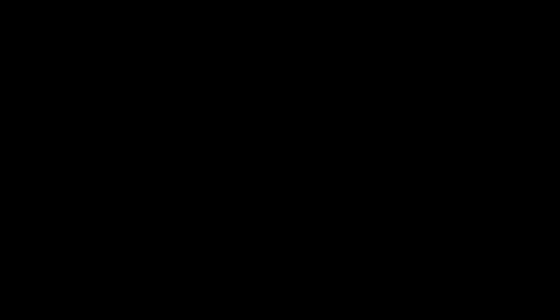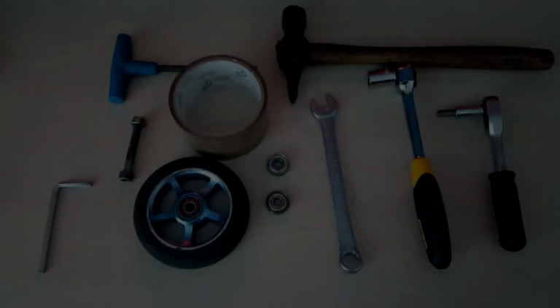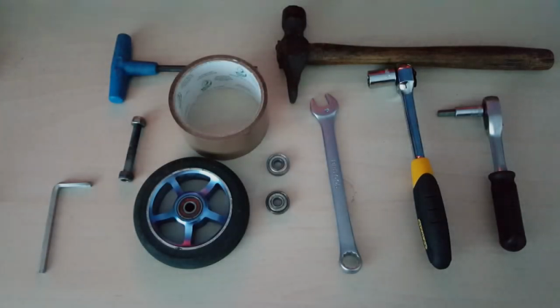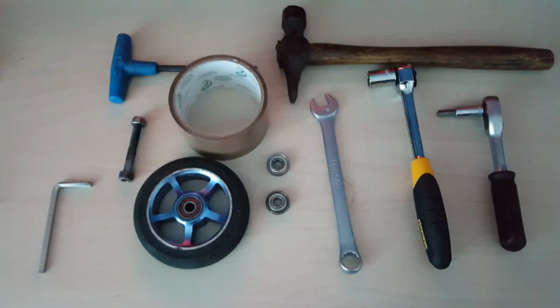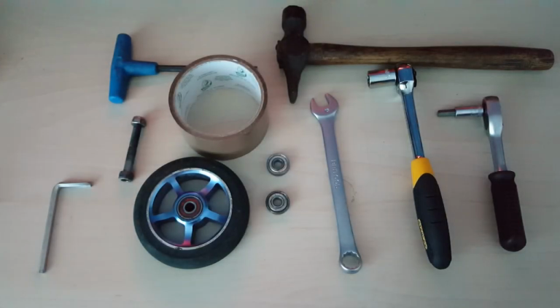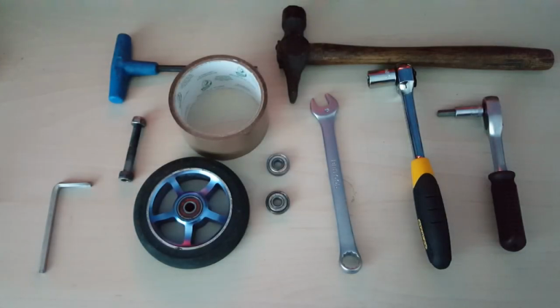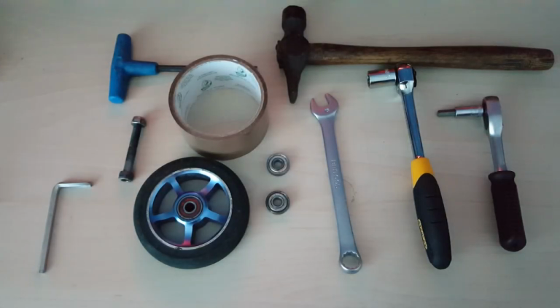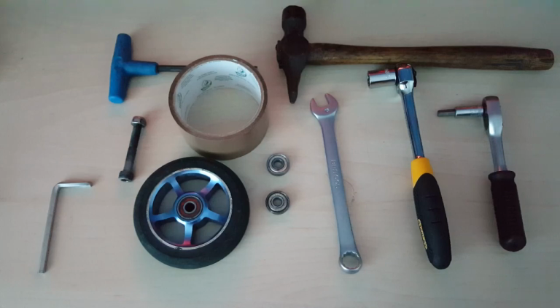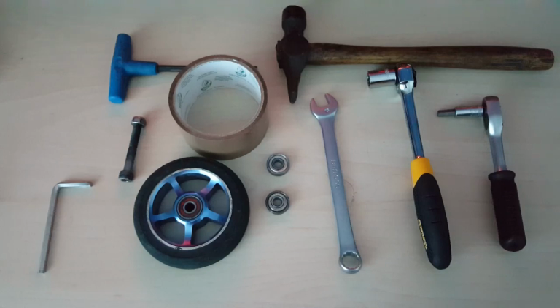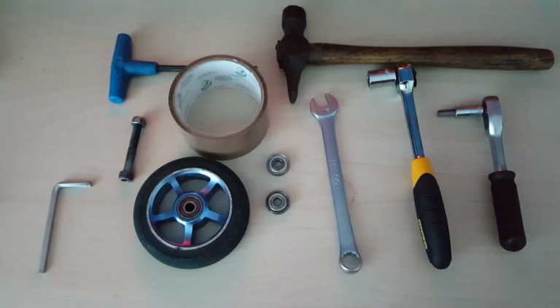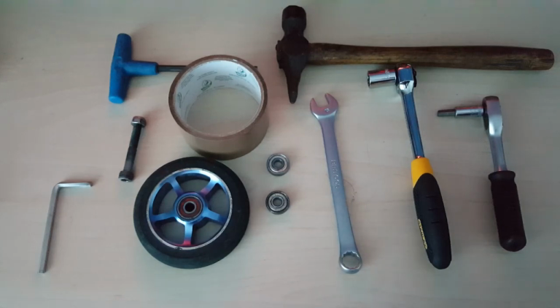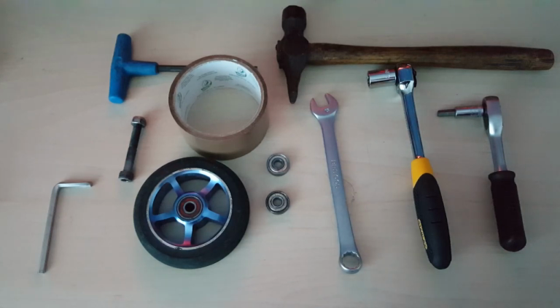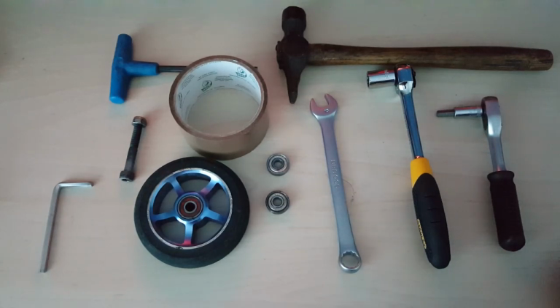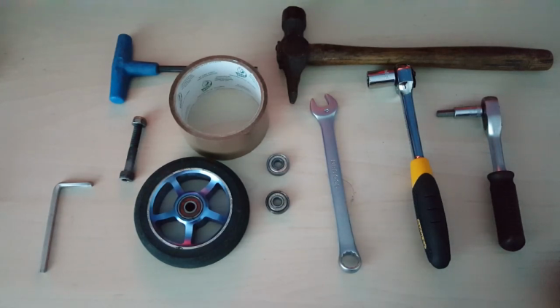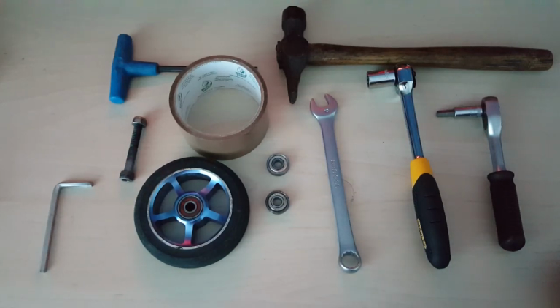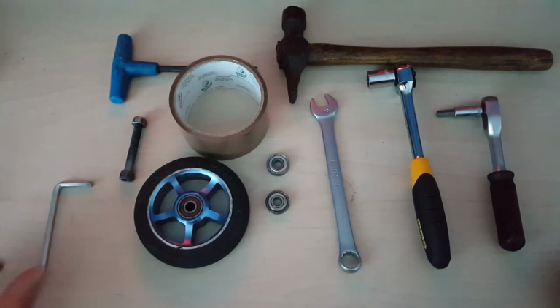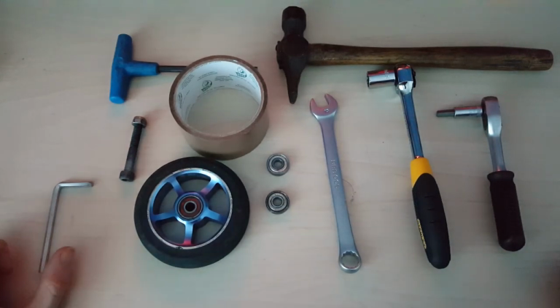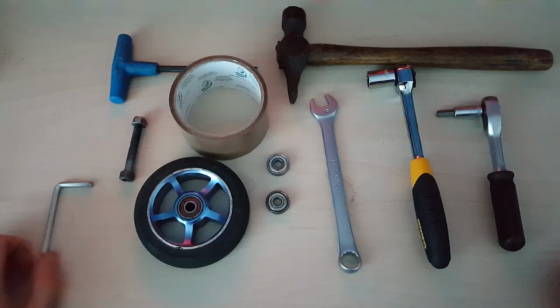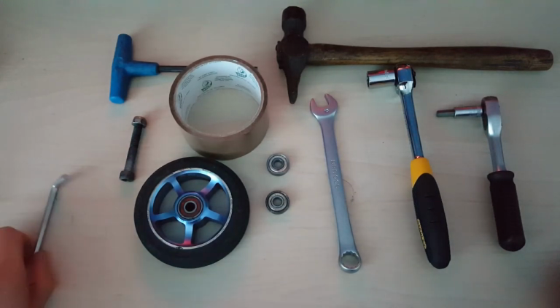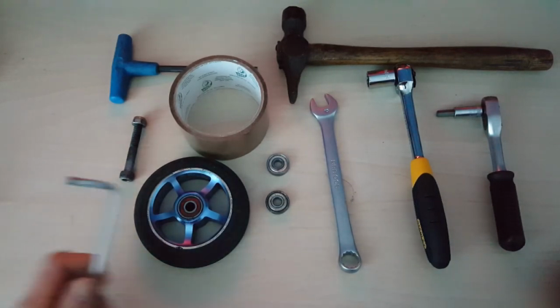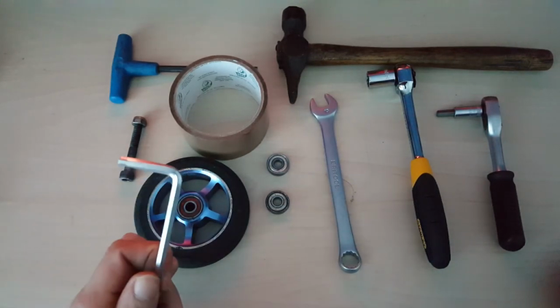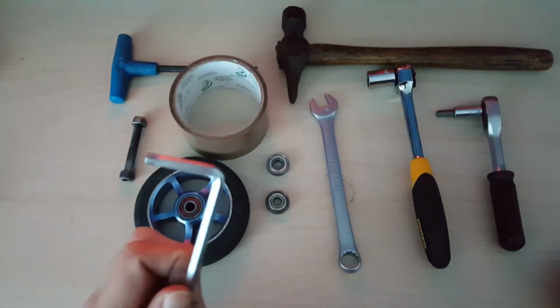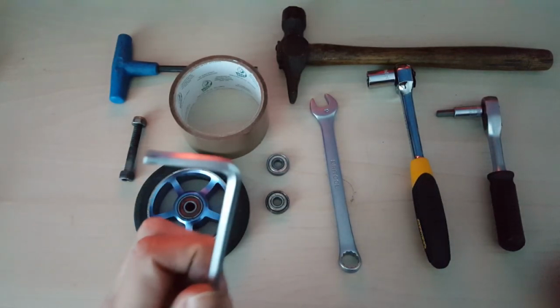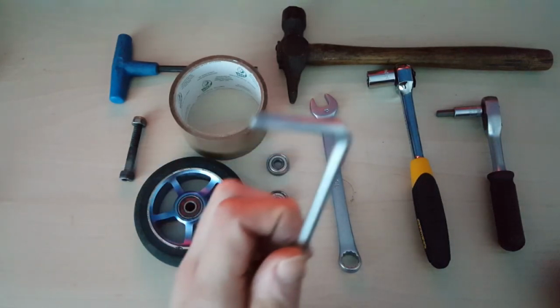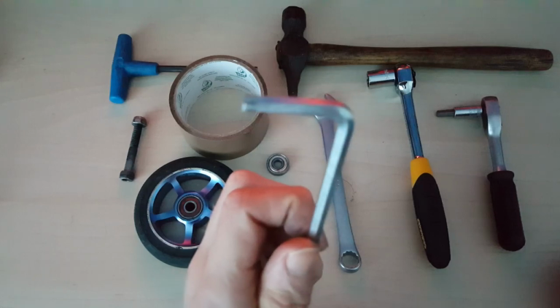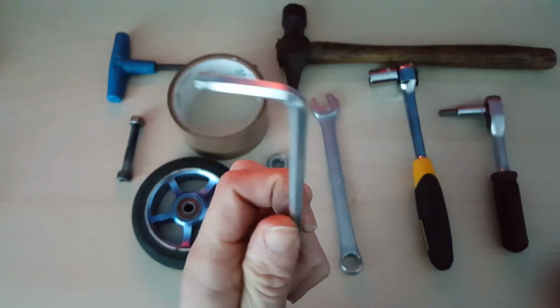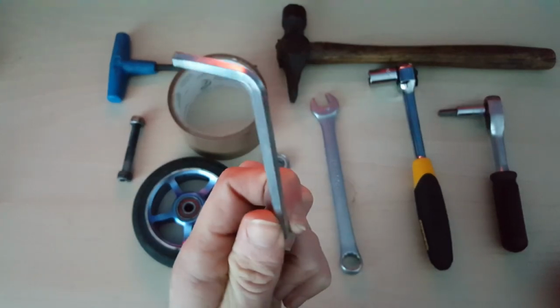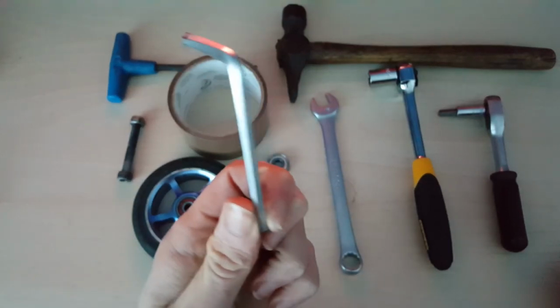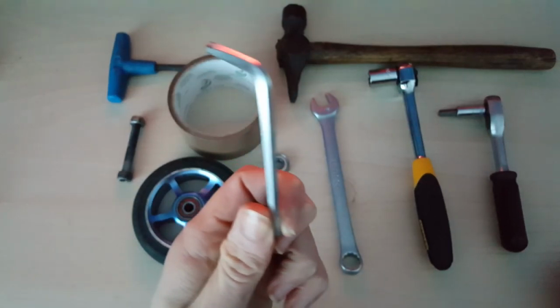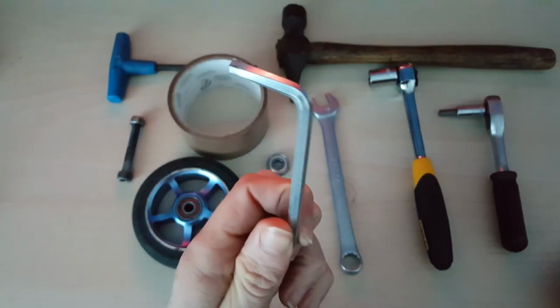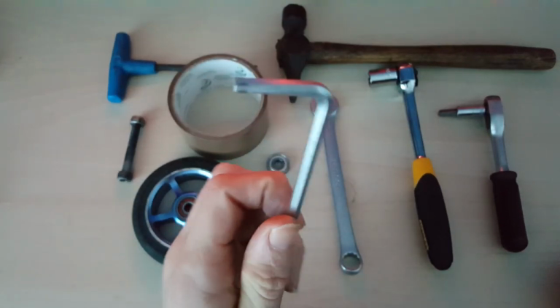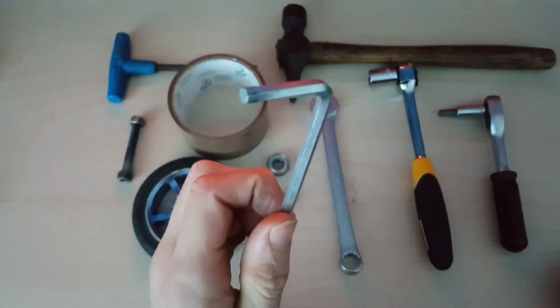Hey guys, today I'm going to show you the easiest way to change scooter bearings. What you're going to need for this - first of all, you need an allen key shaped like this, preferably an old one that you don't mind getting bent.